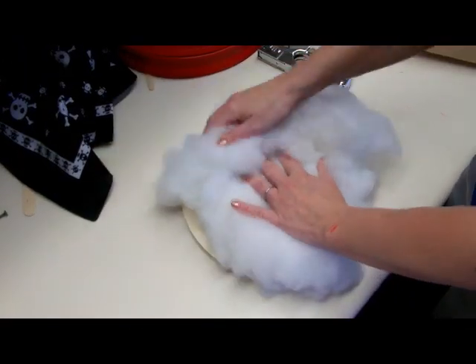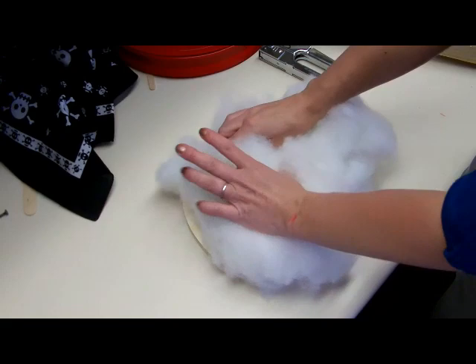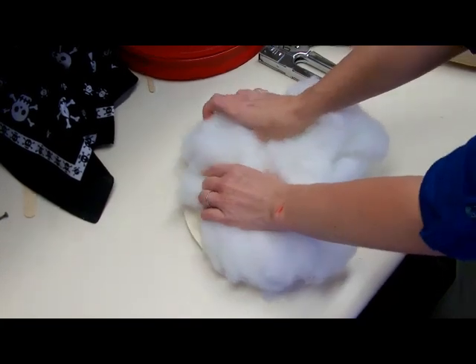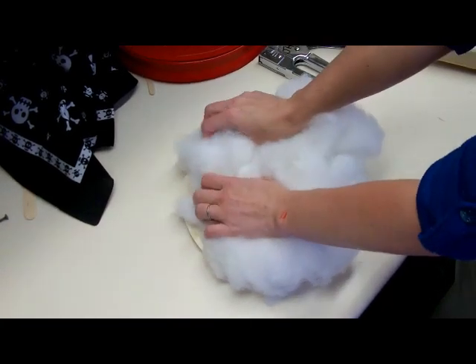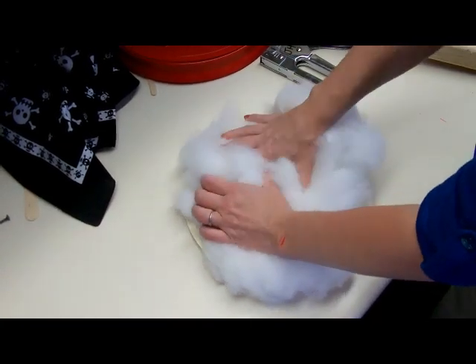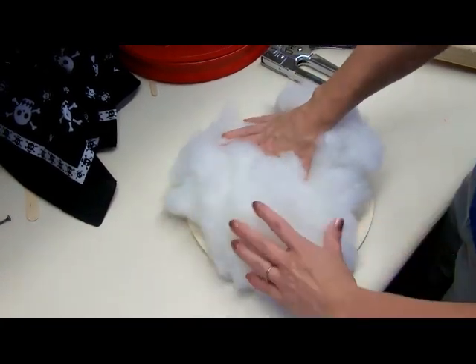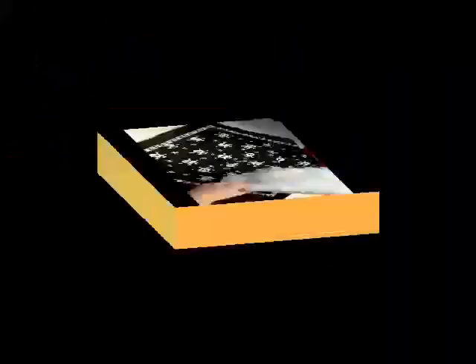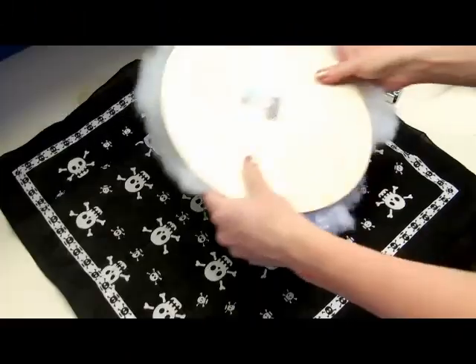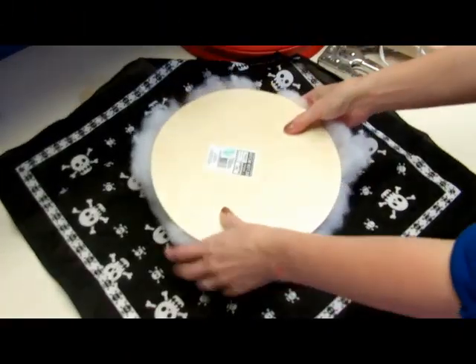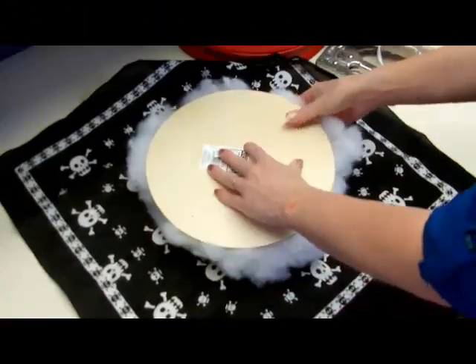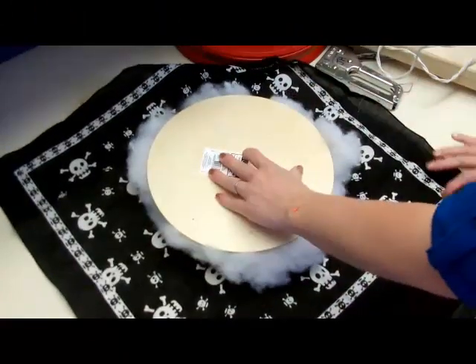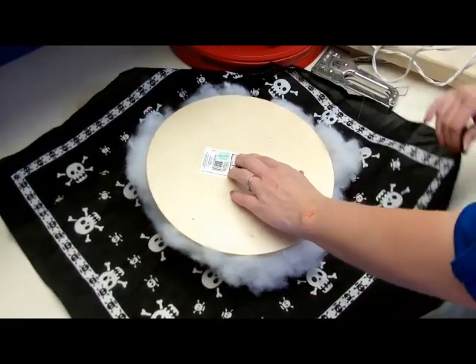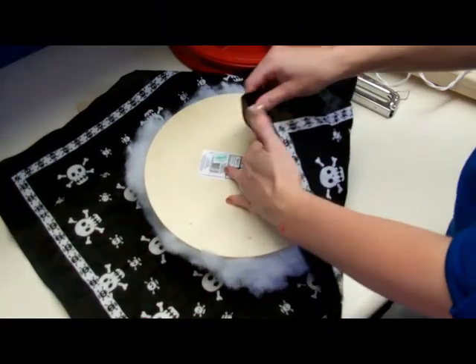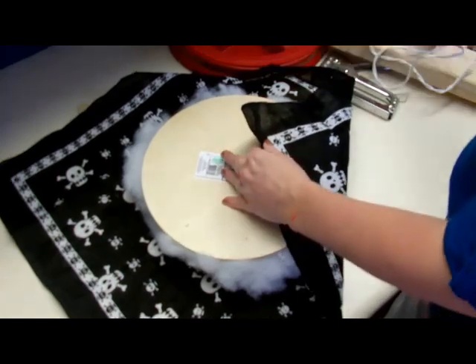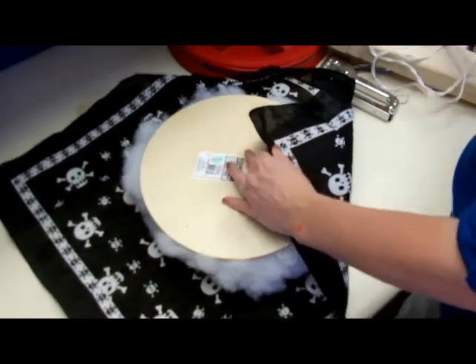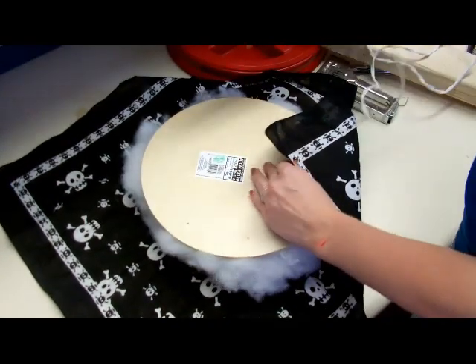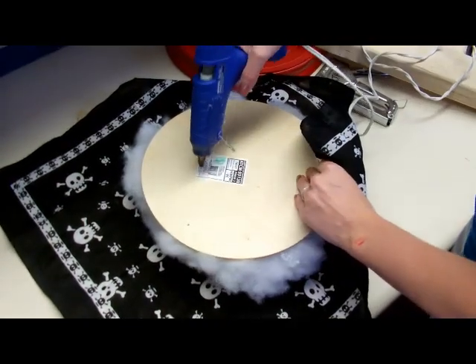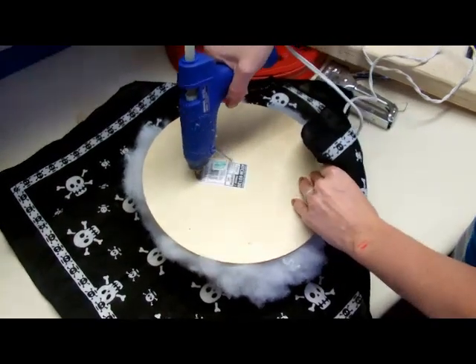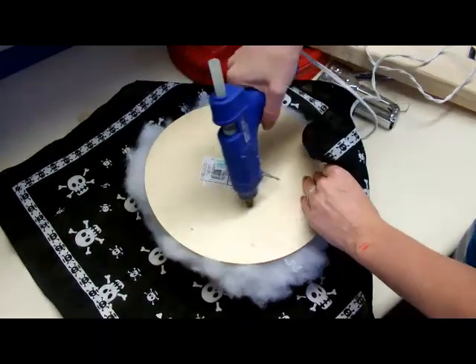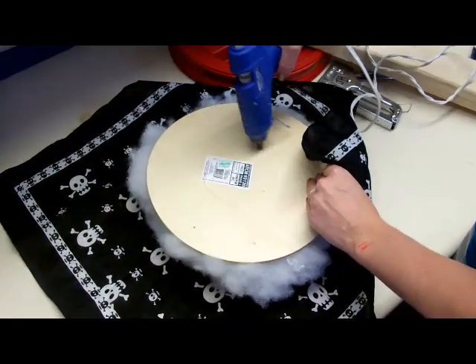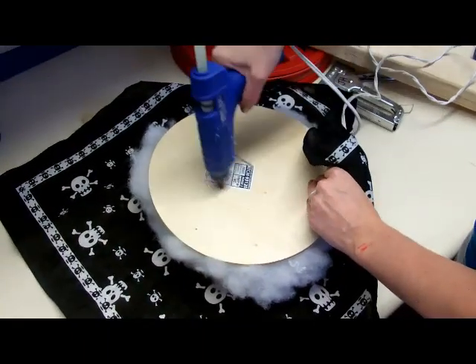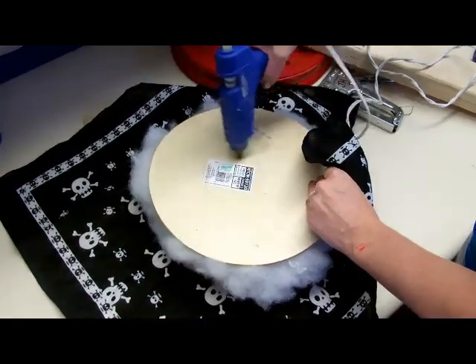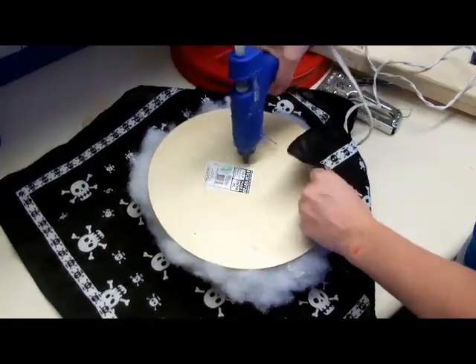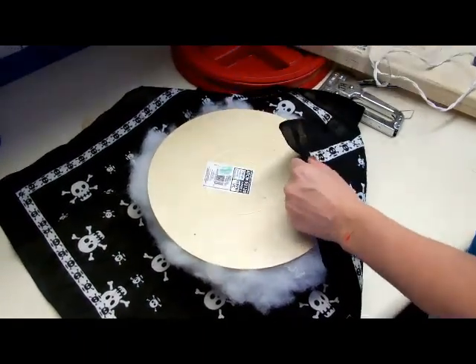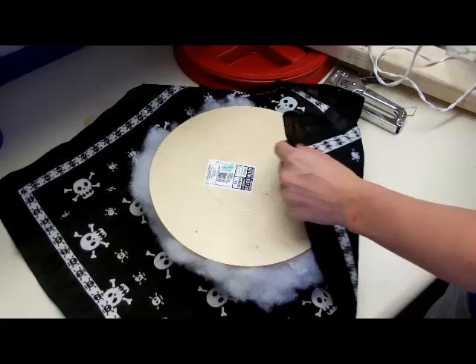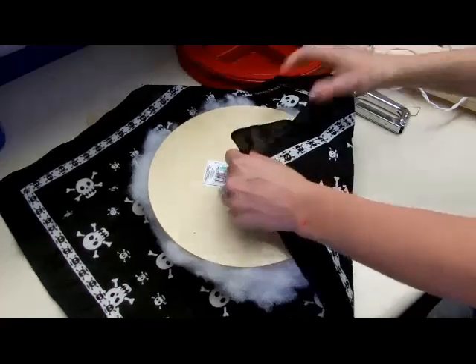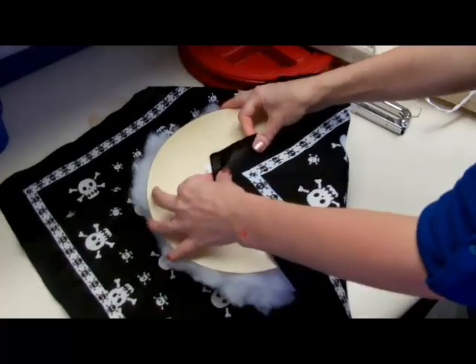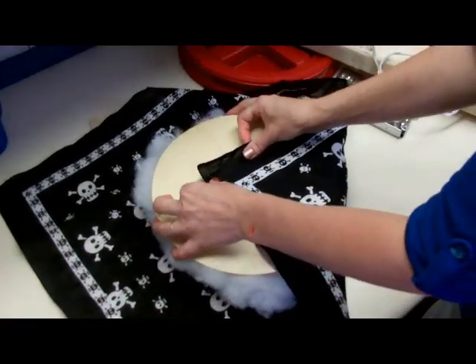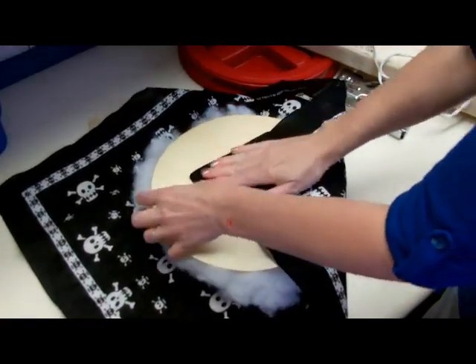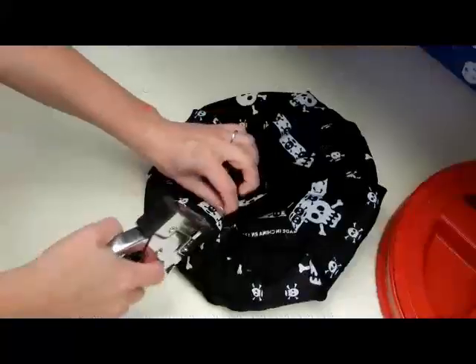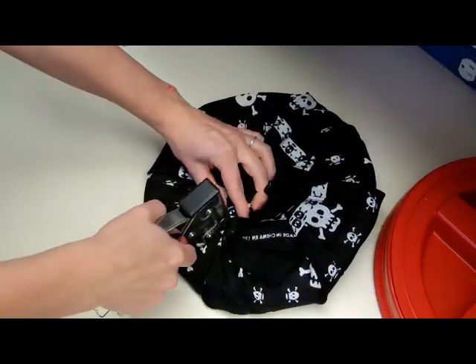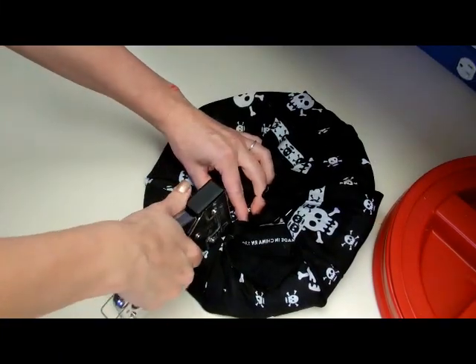Hot glue a generous amount of batting to the wood, flip it over, and place onto fabric of your choice — ours is a bandana. Wrap the fabric tightly around the wood, hot glue, and staple to secure it in place.